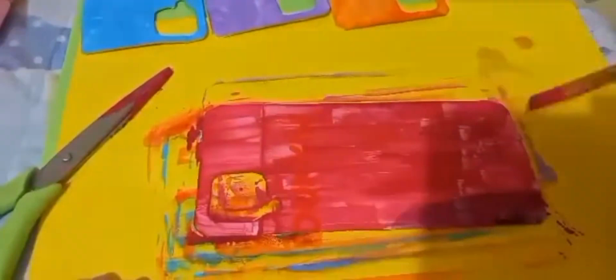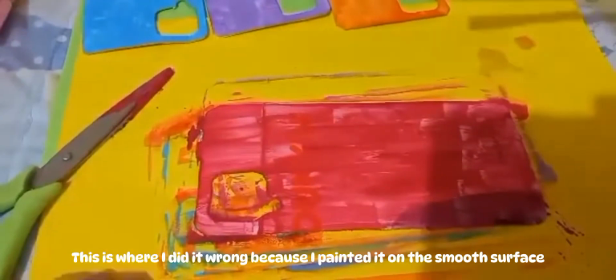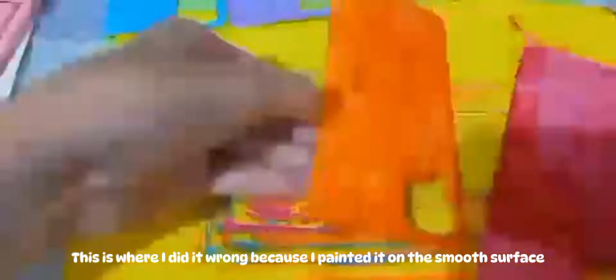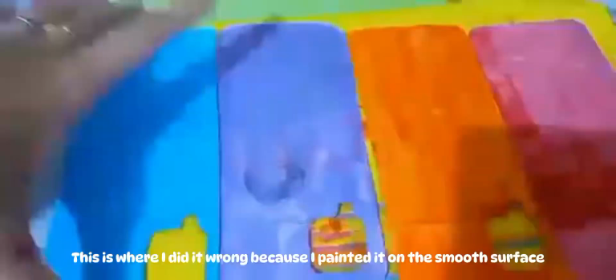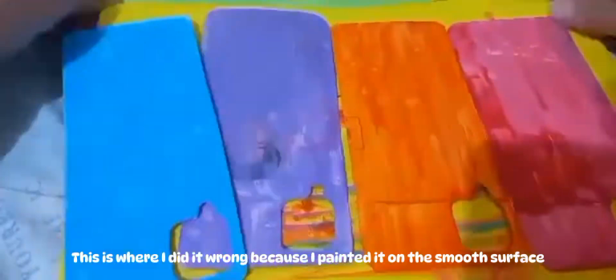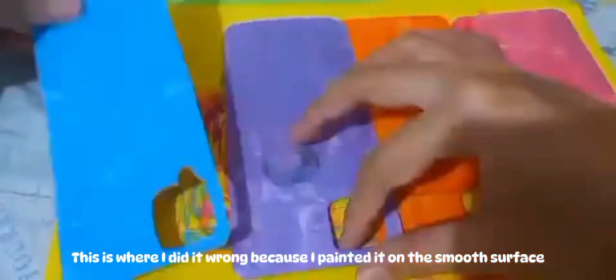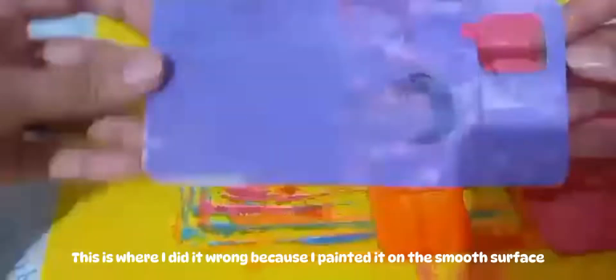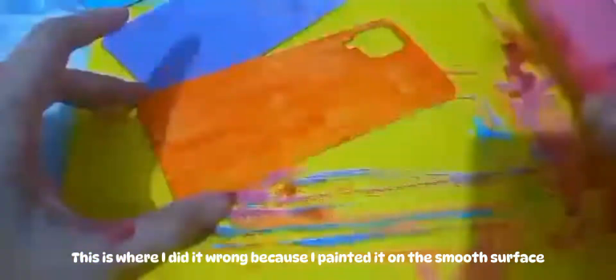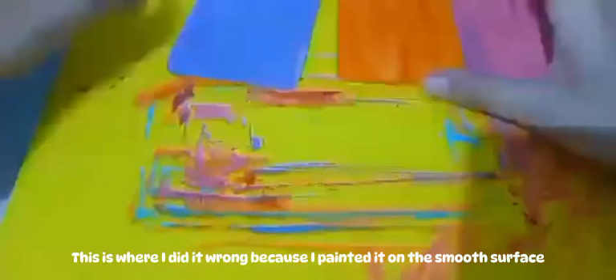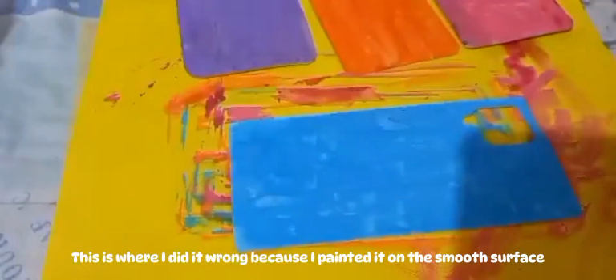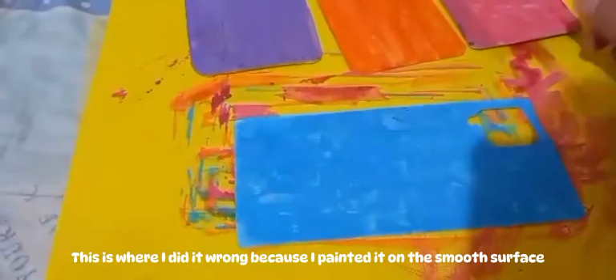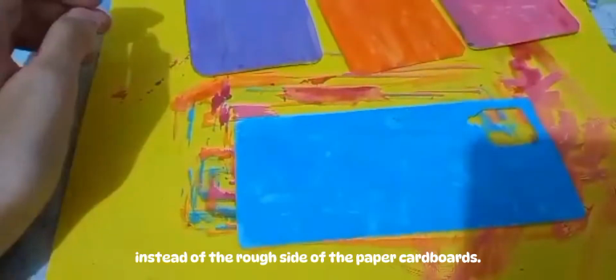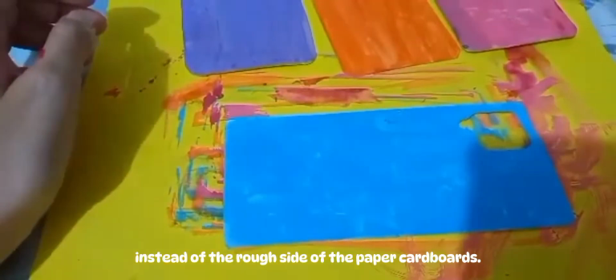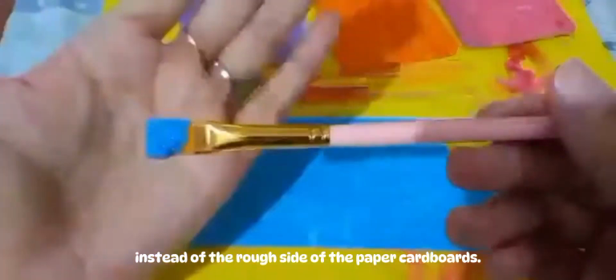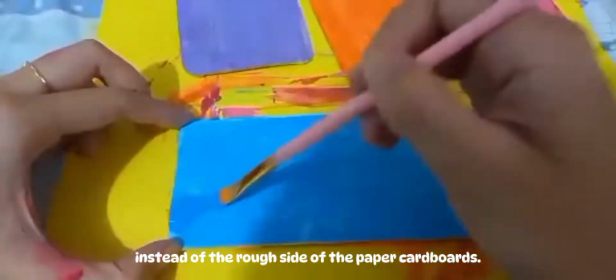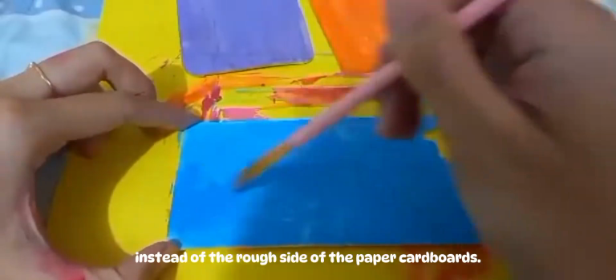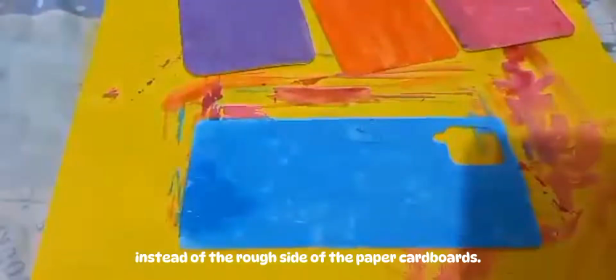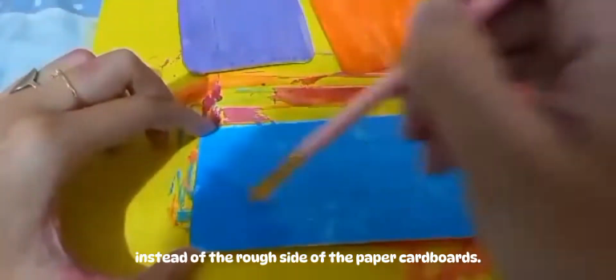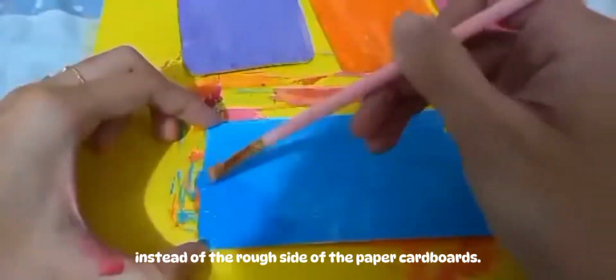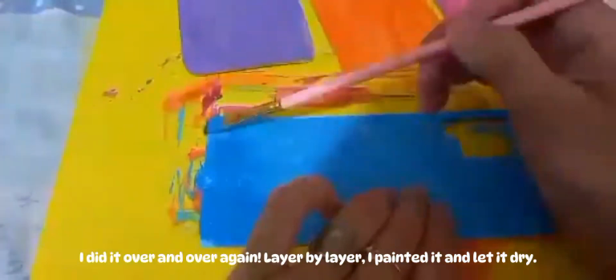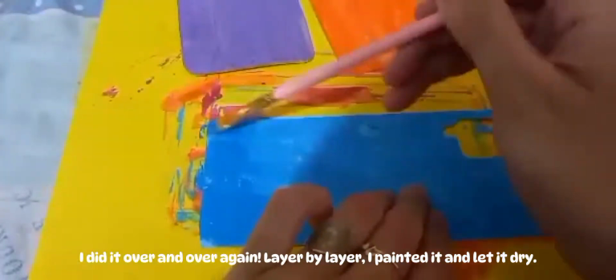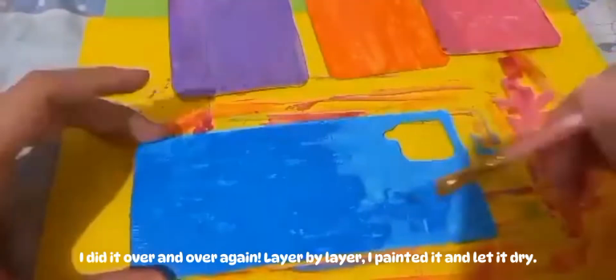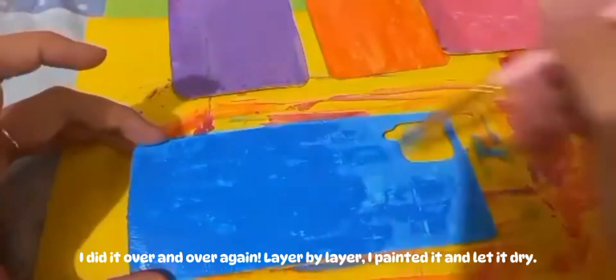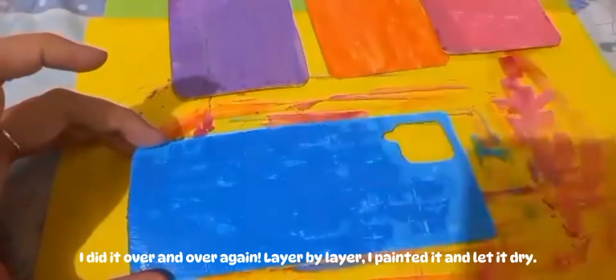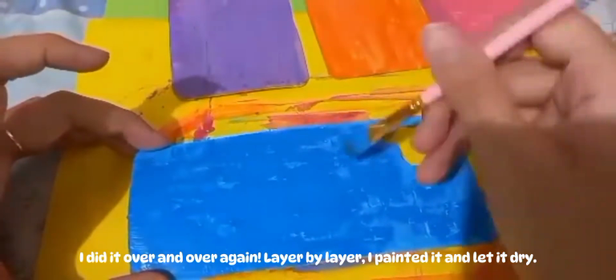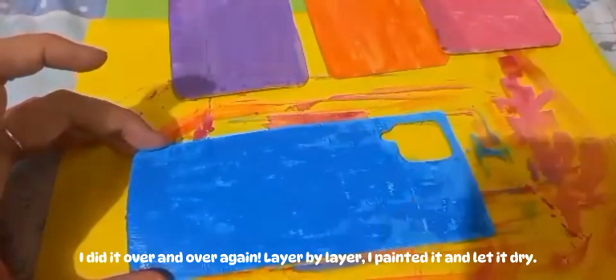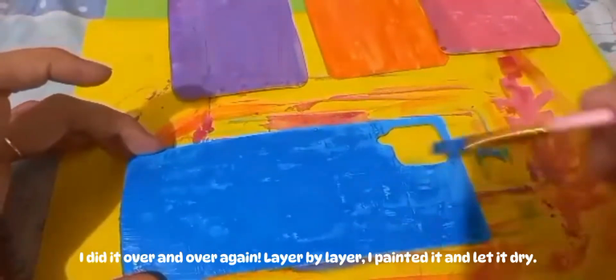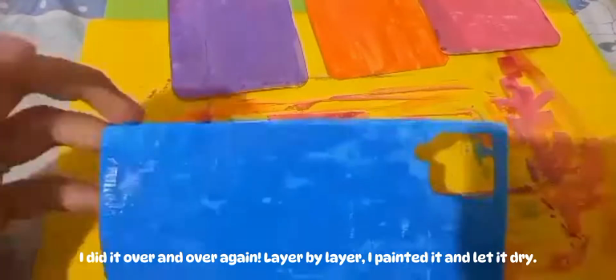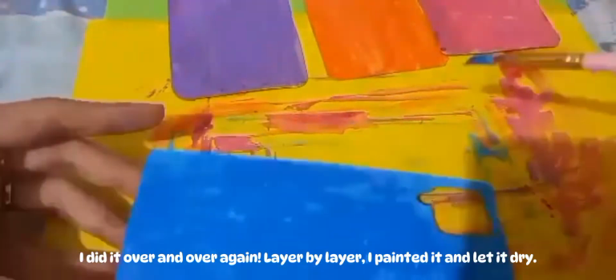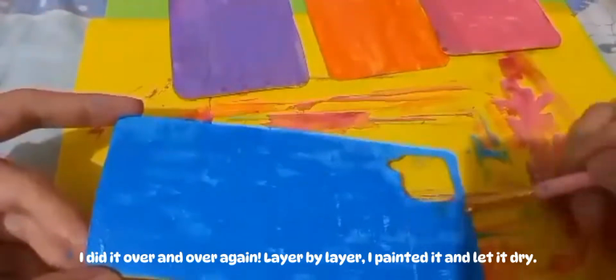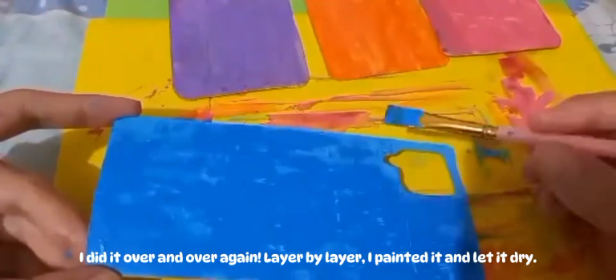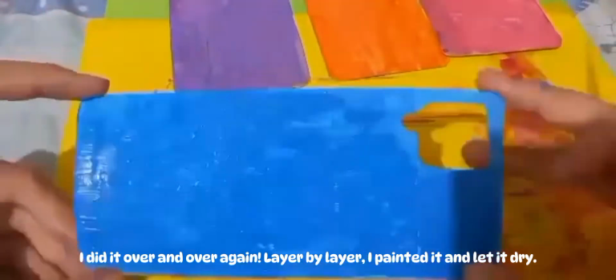This is where I did it wrong, because I painted it on the smooth surface instead of the rough side of the cardboard. I did it over and over again, layer by layer — I painted it and let it dry.